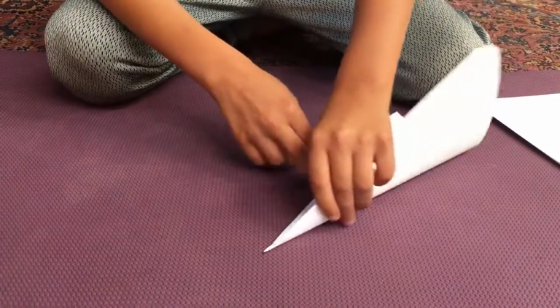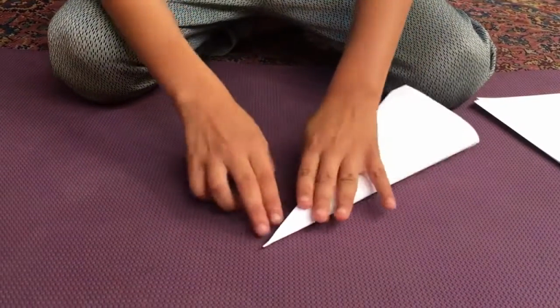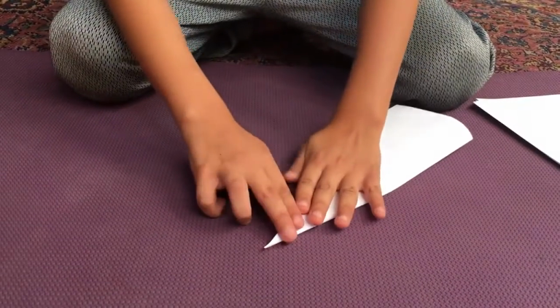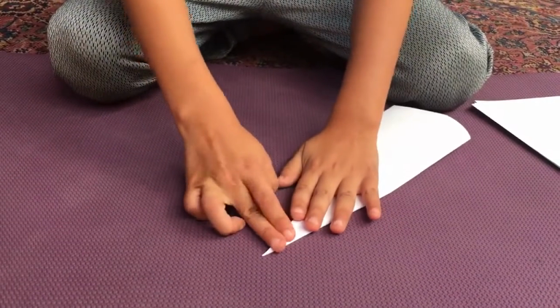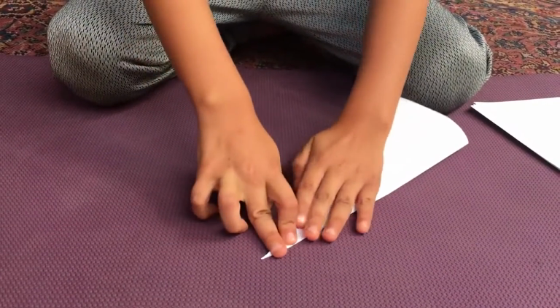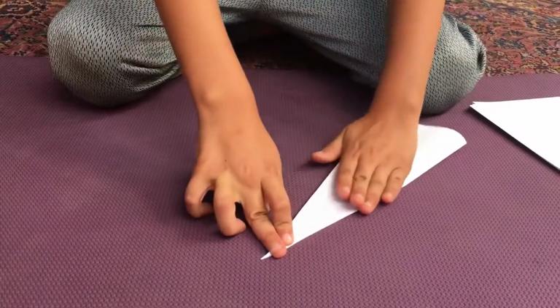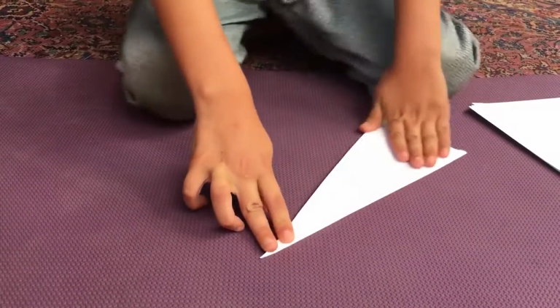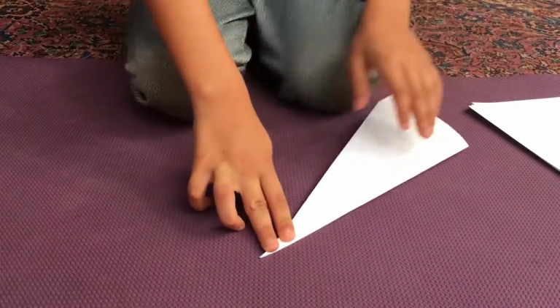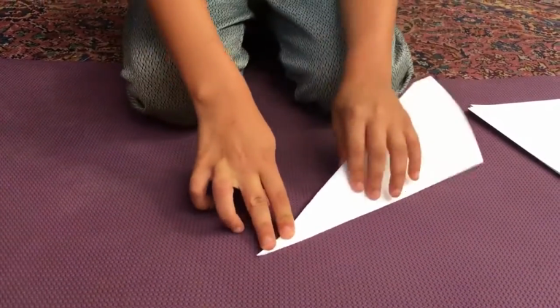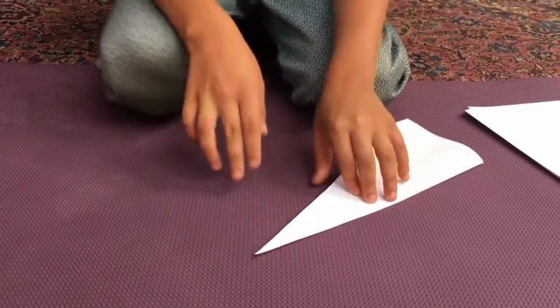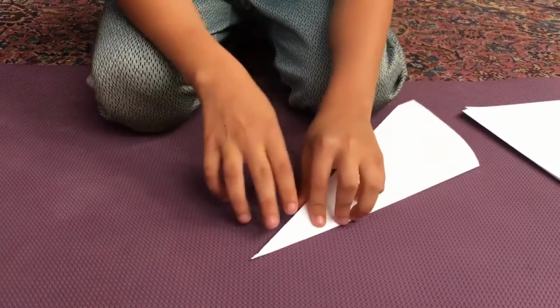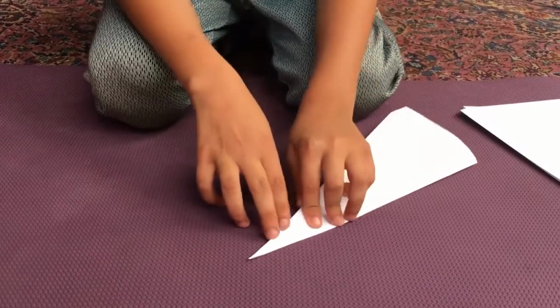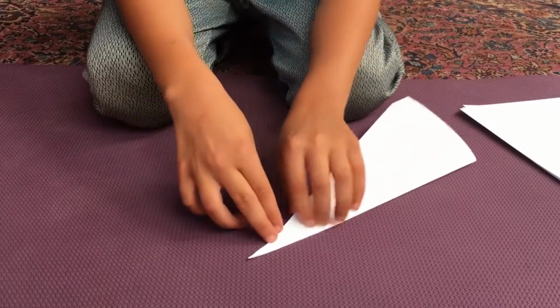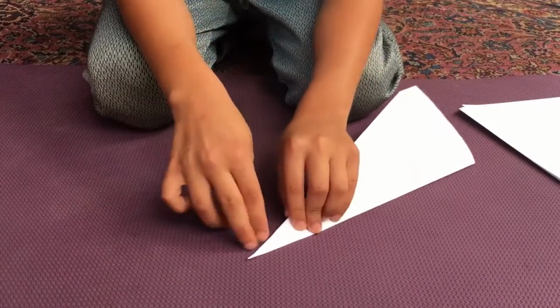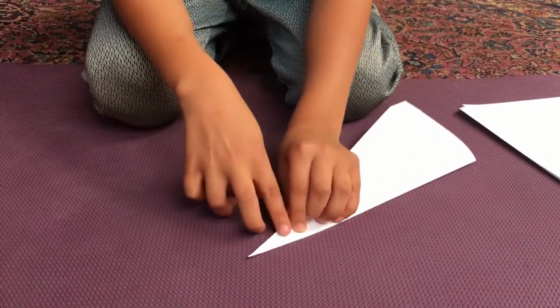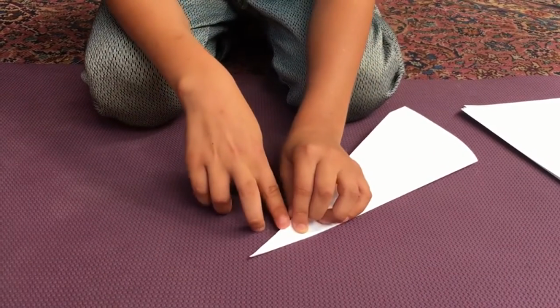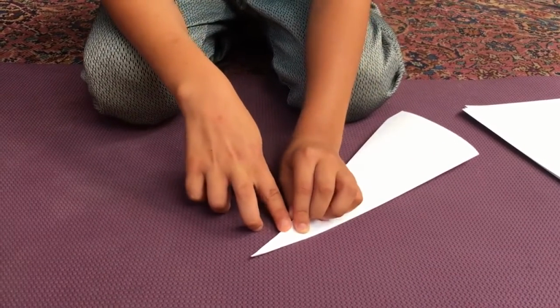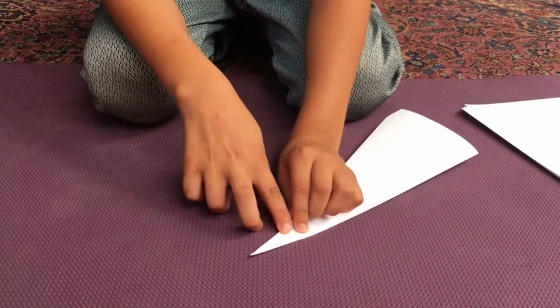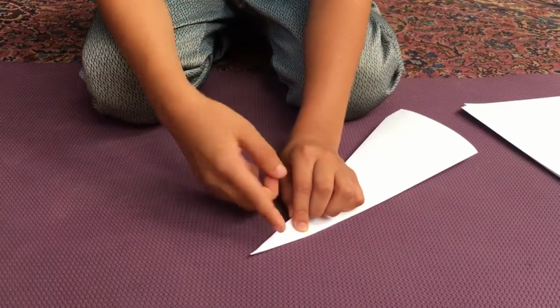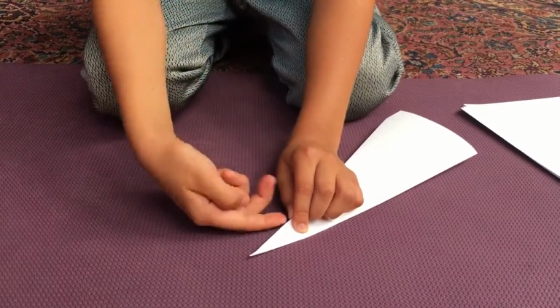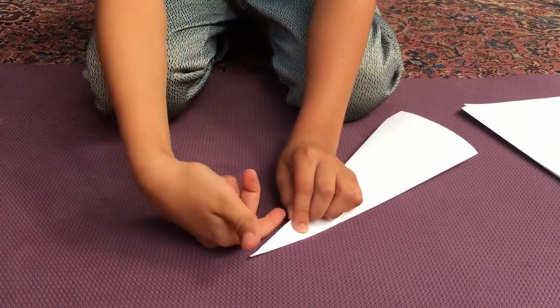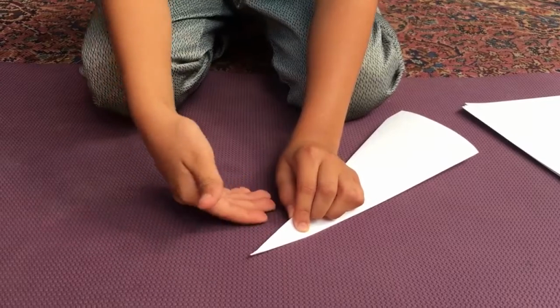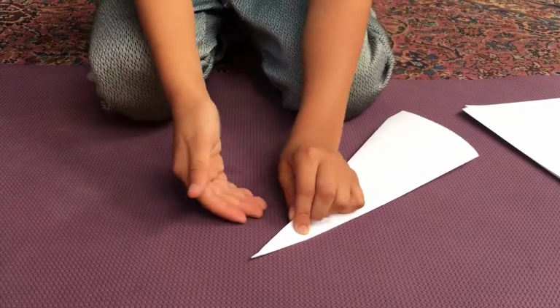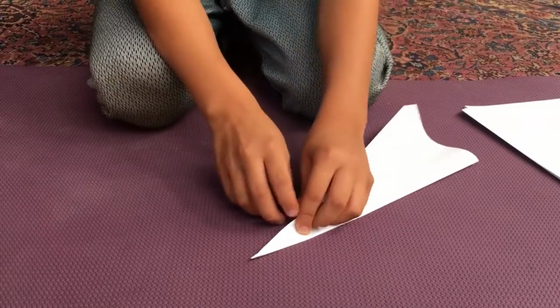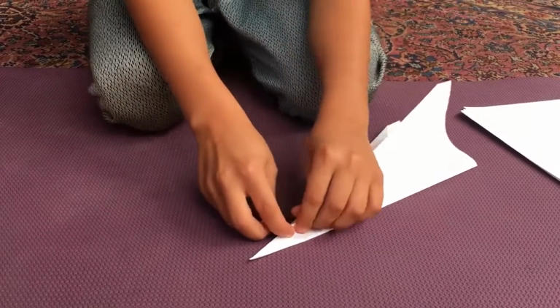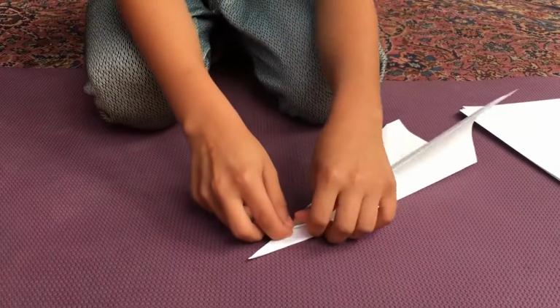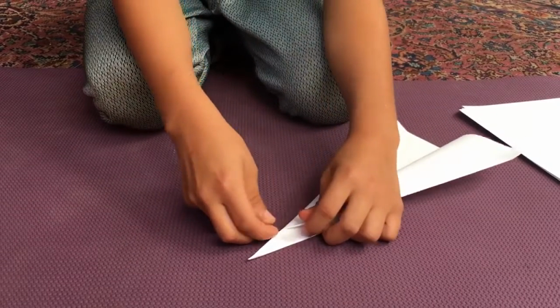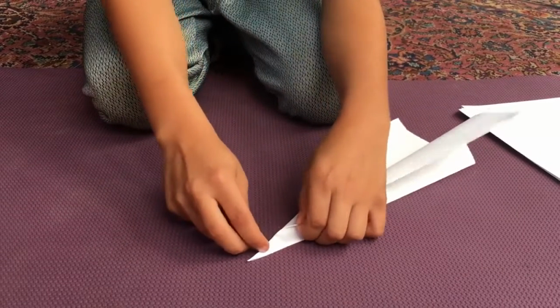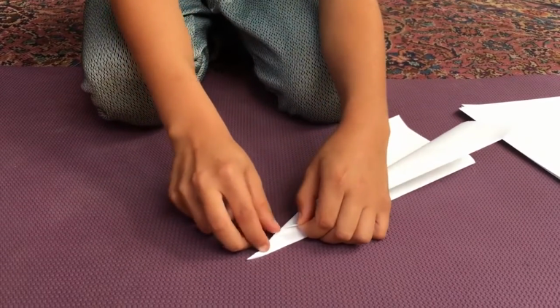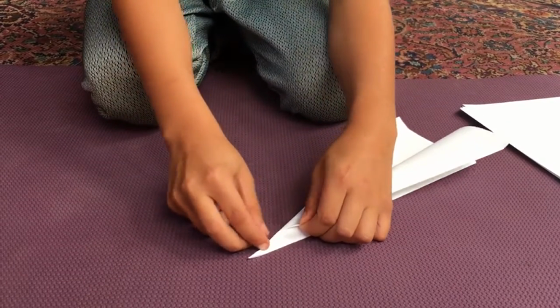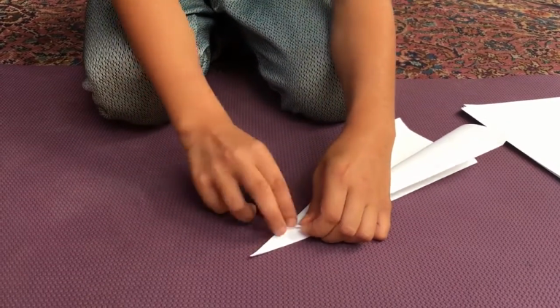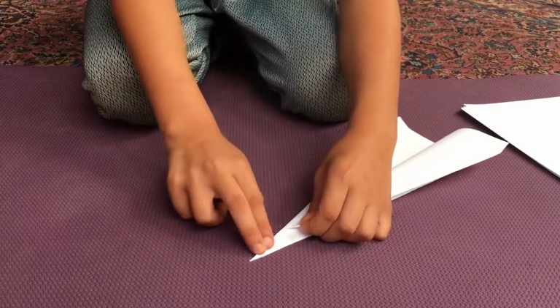Now you fold it in half like so, and now we're gonna fold the wings. You're gonna fold it about an inch and a half away from the tip of the nose.